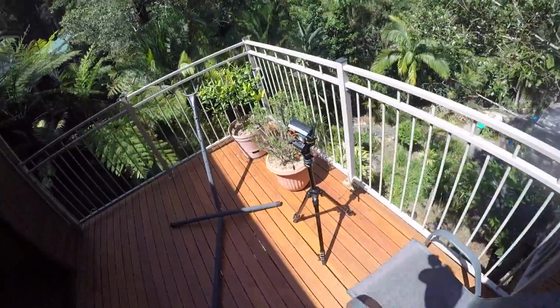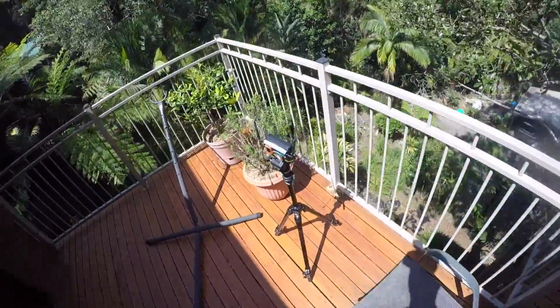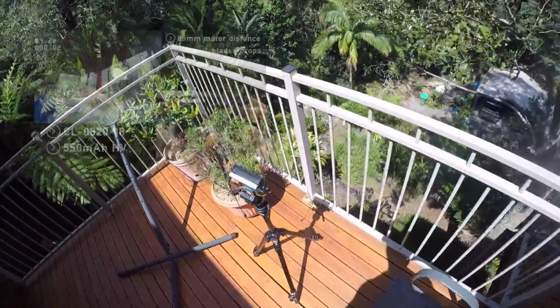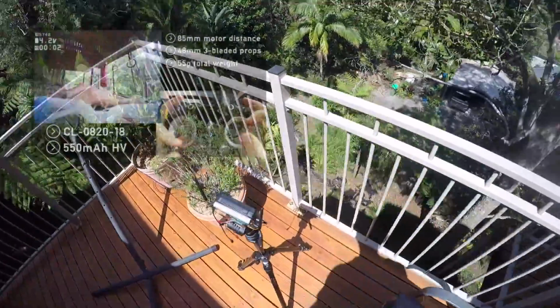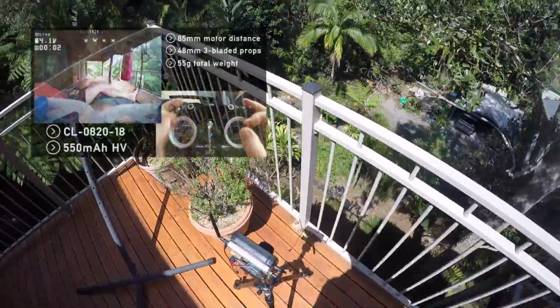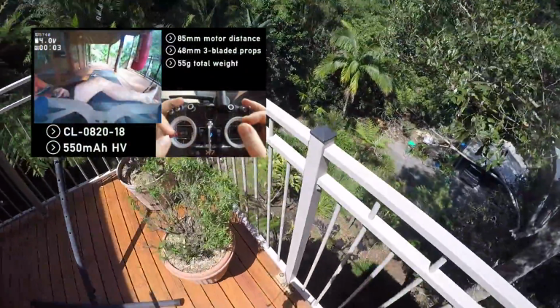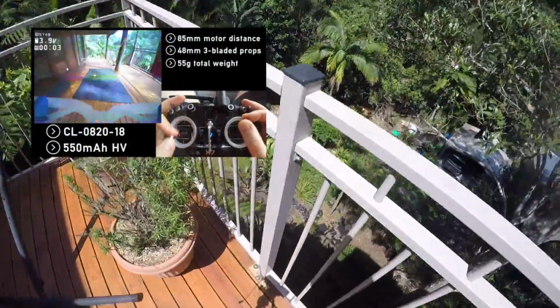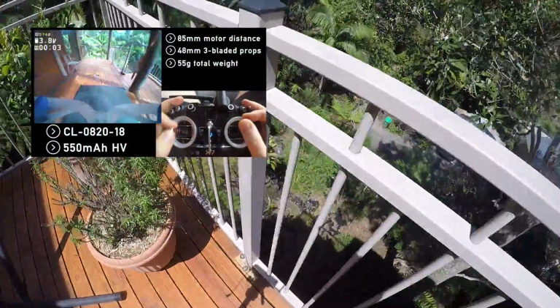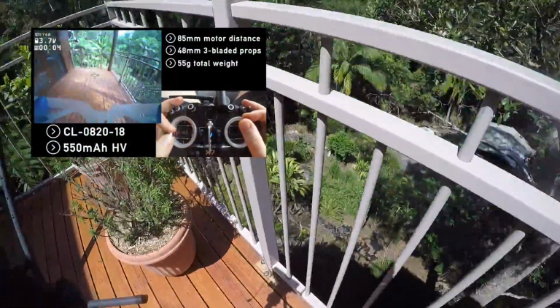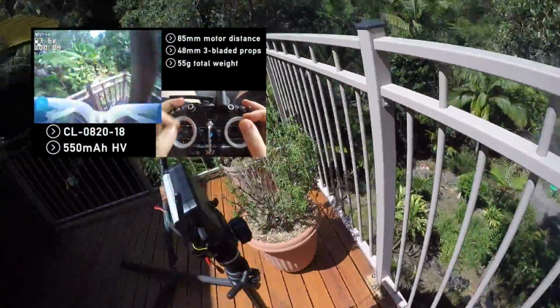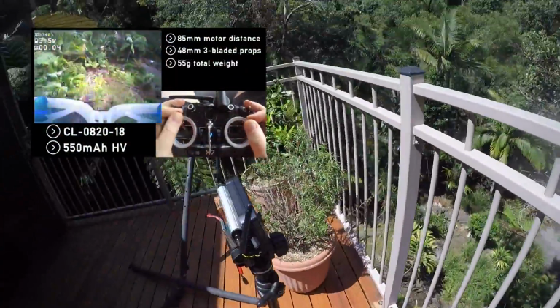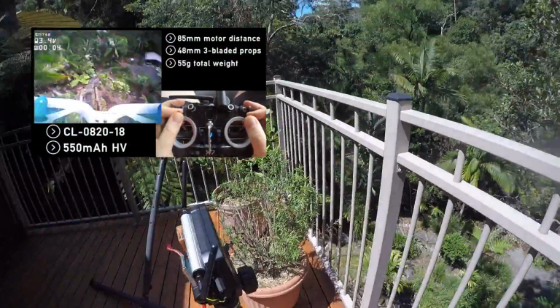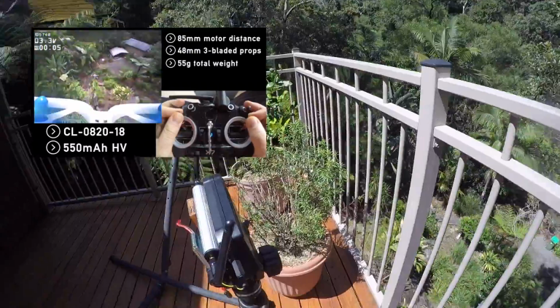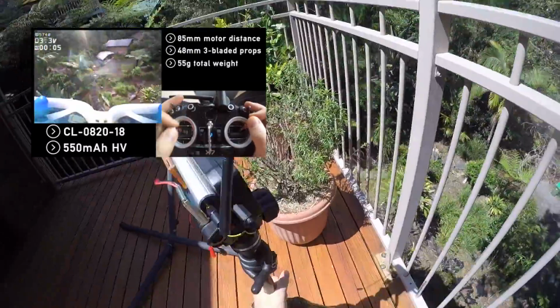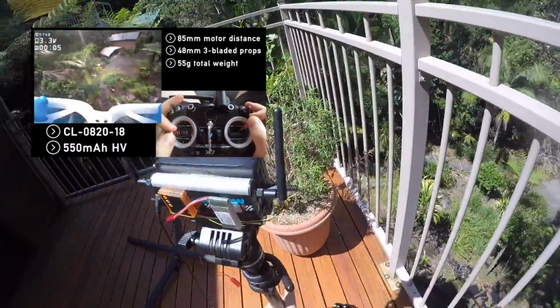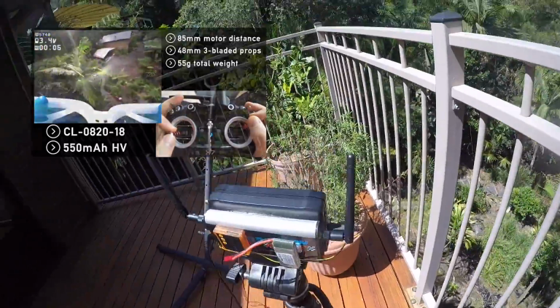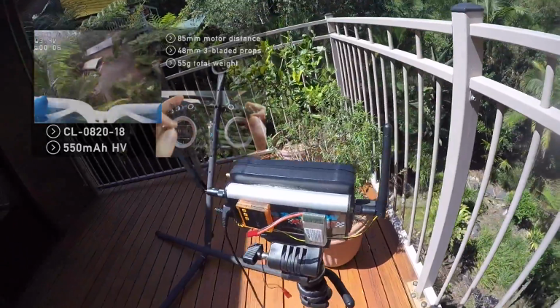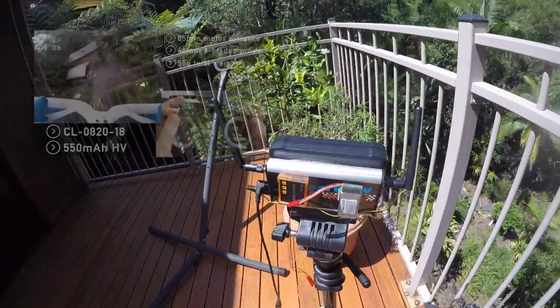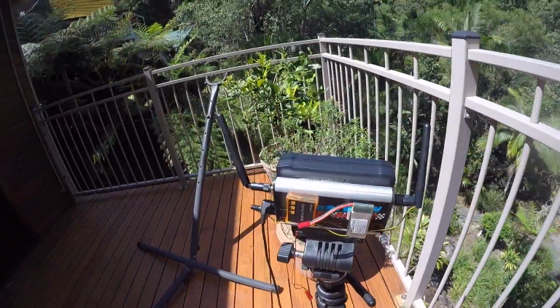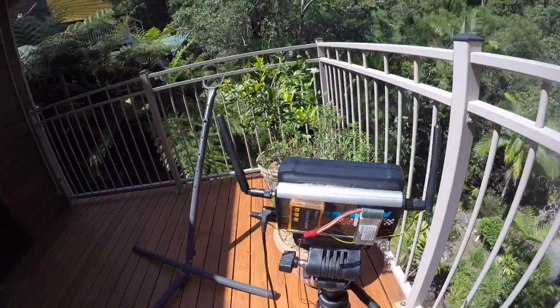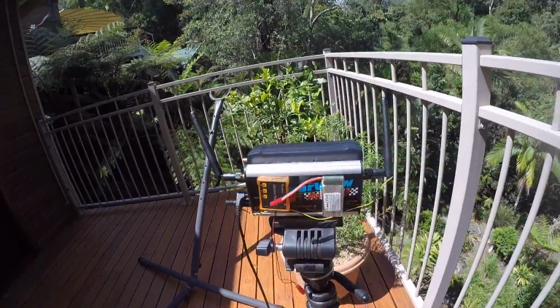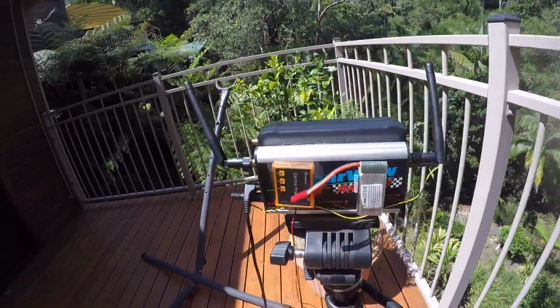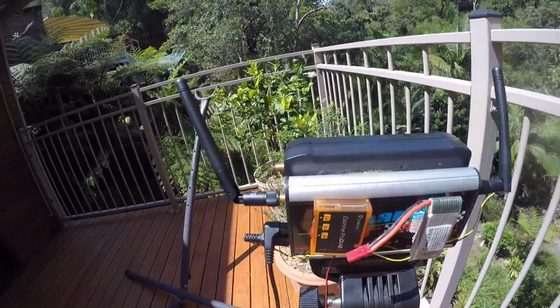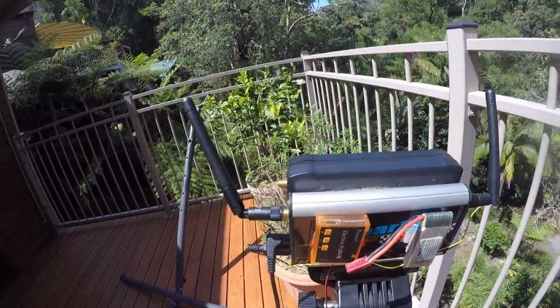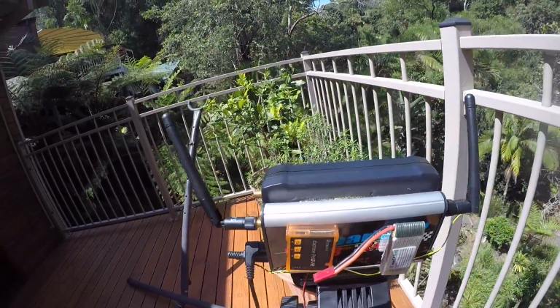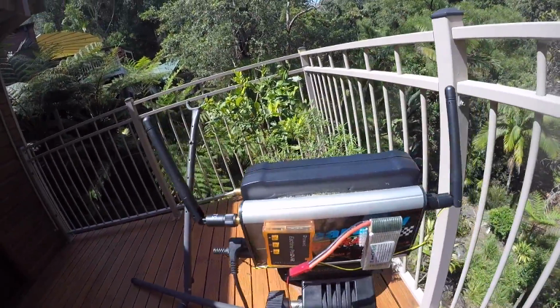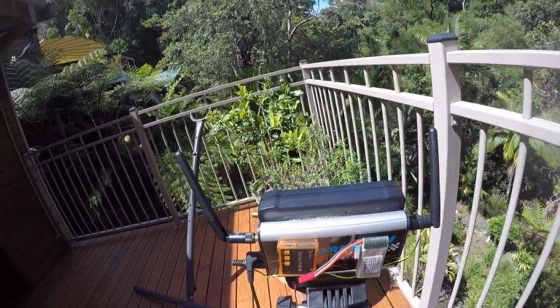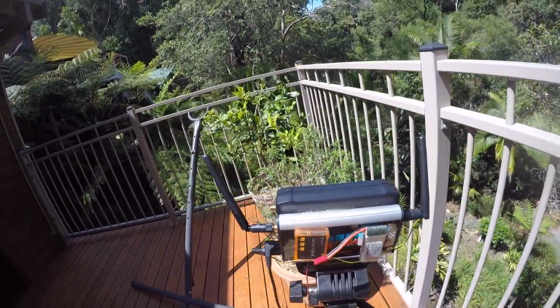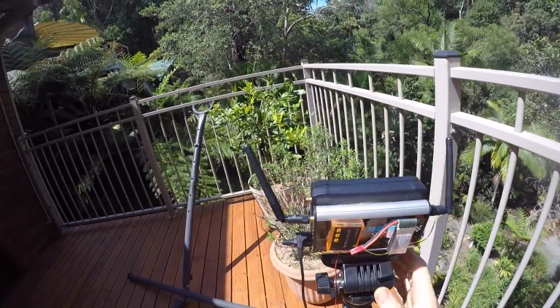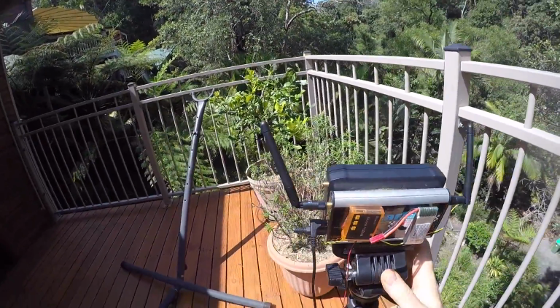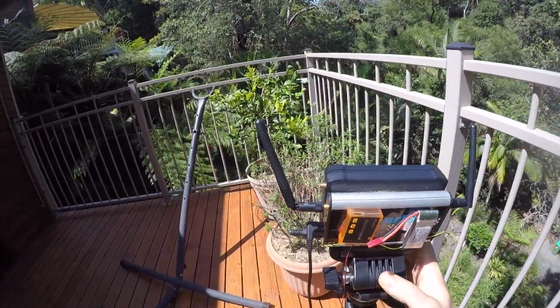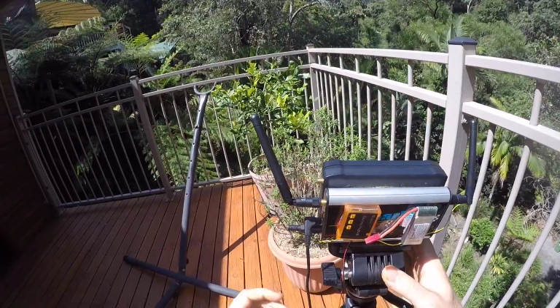If you want to see footage, just go and look at some of the recent videos on this channel. Today I want to show you how to wire this thing up.